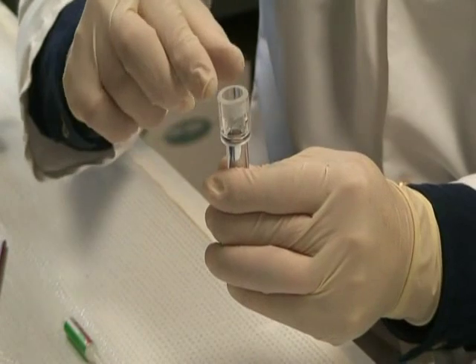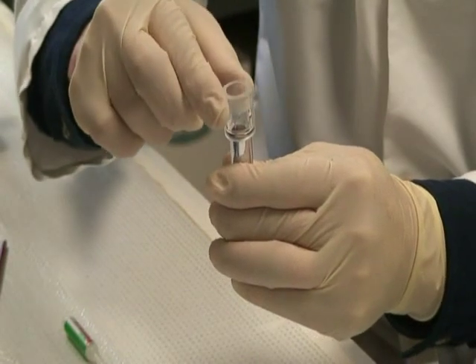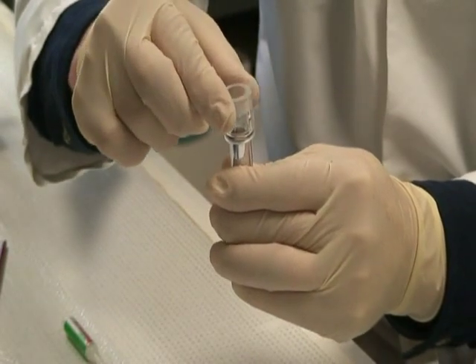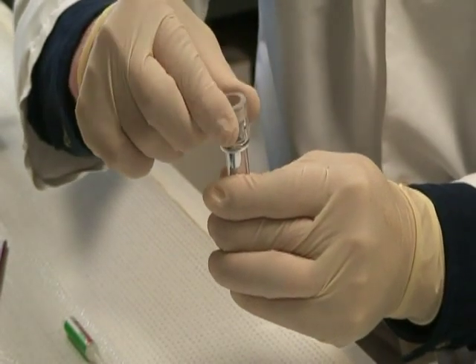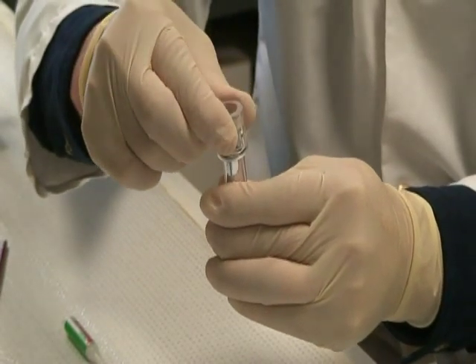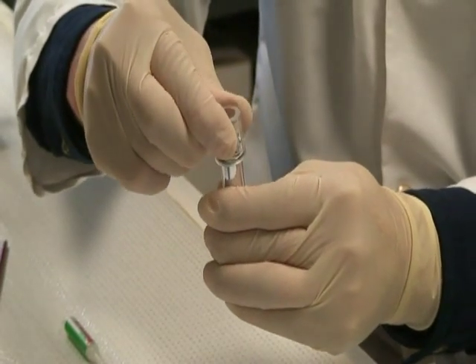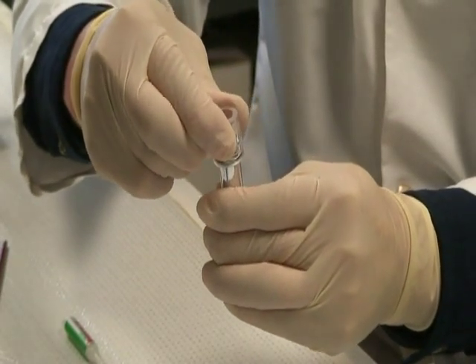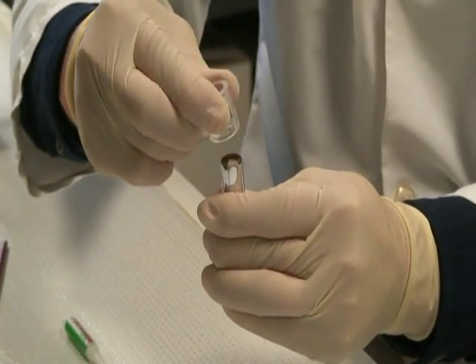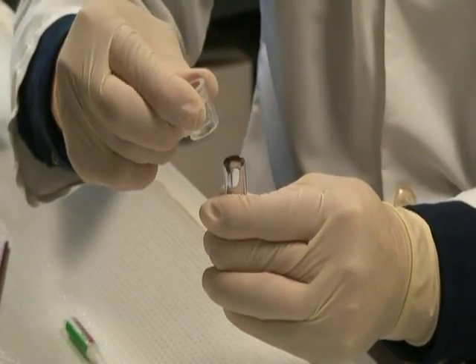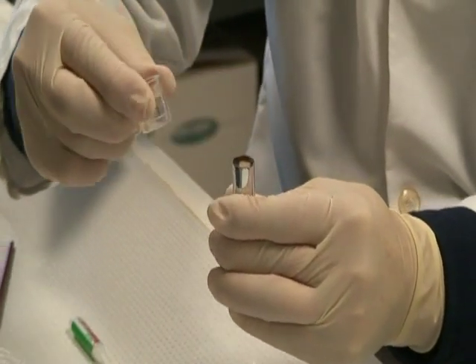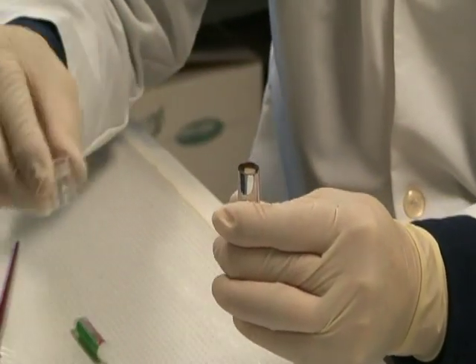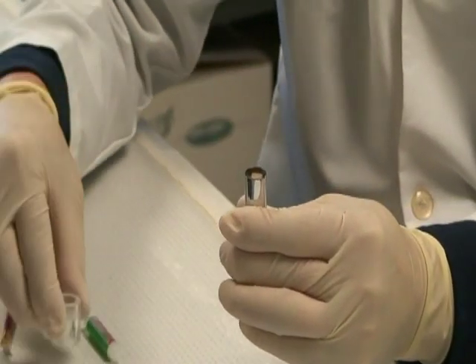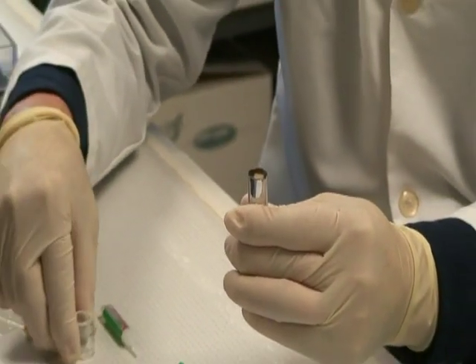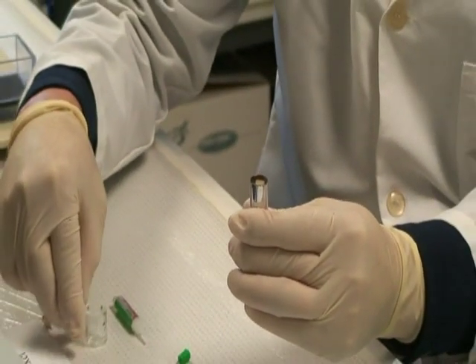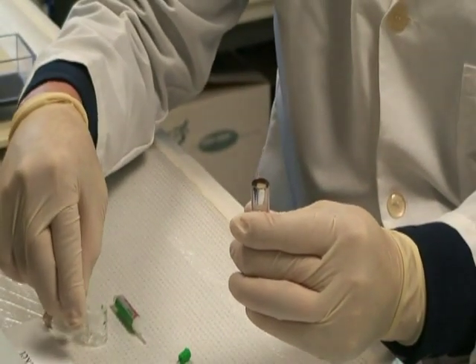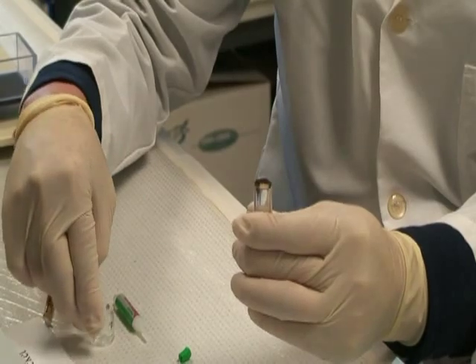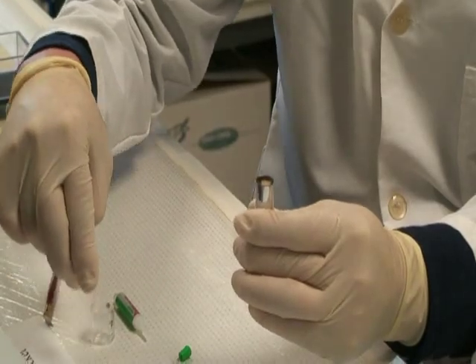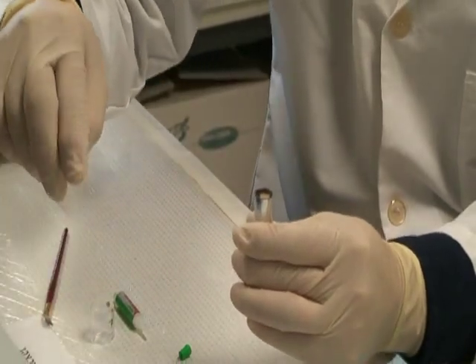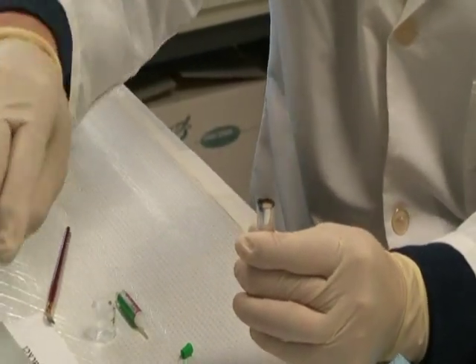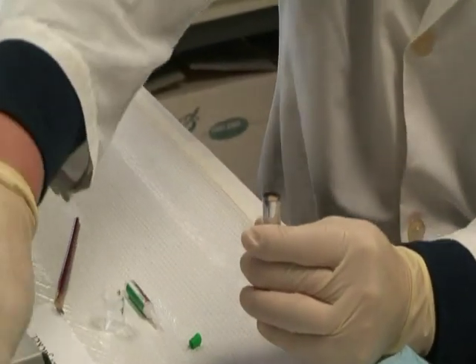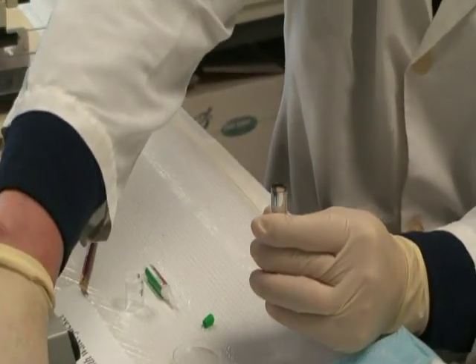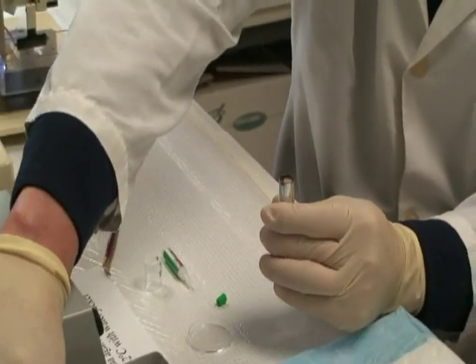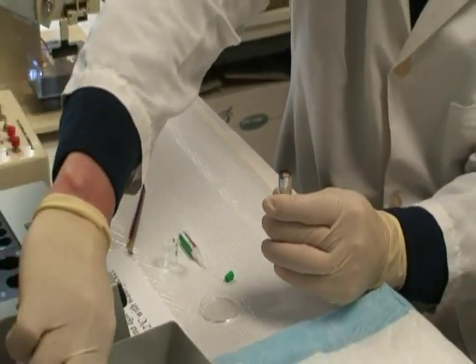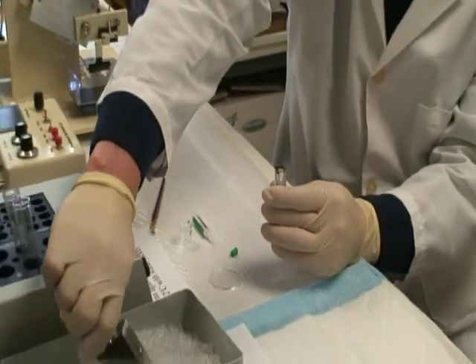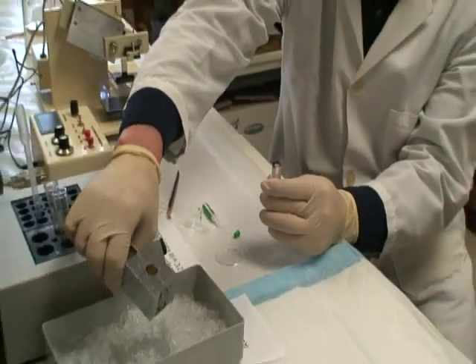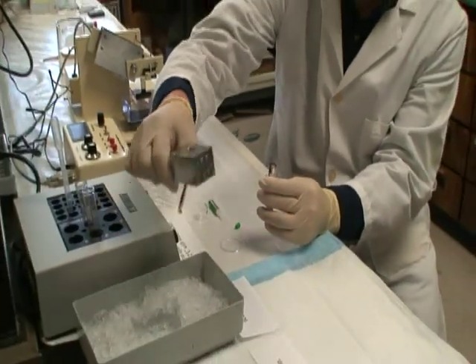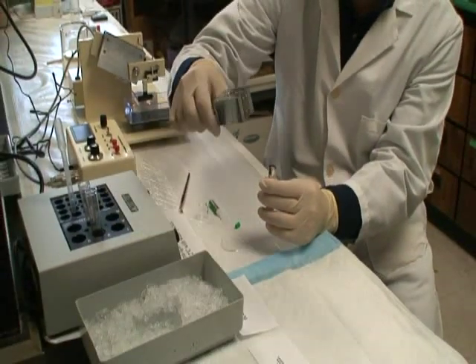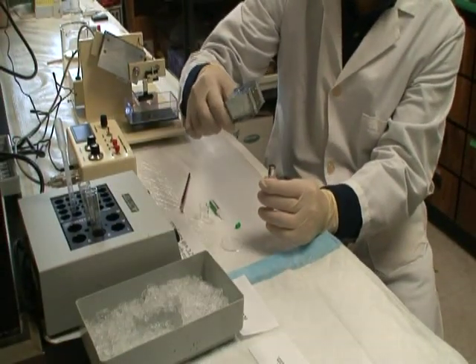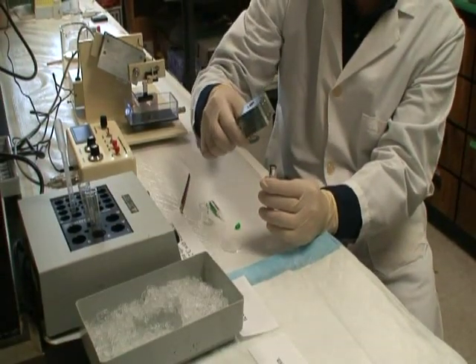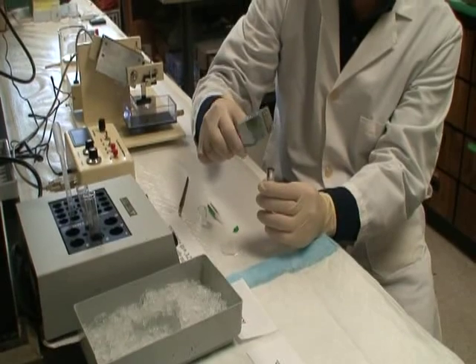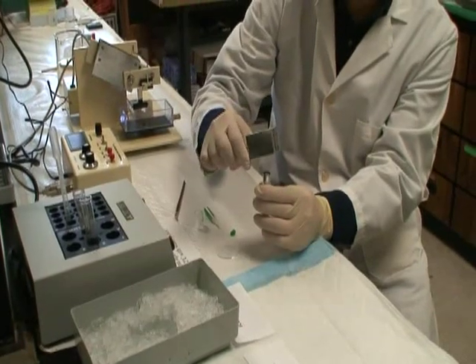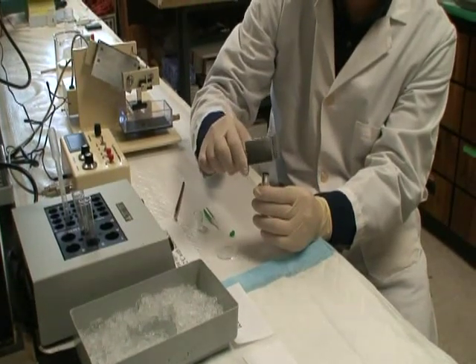Take off the embedding ring. Chill down the agarose for 10 seconds.